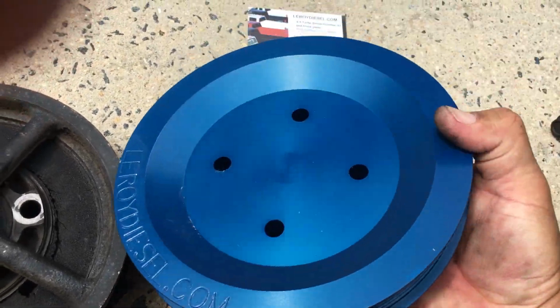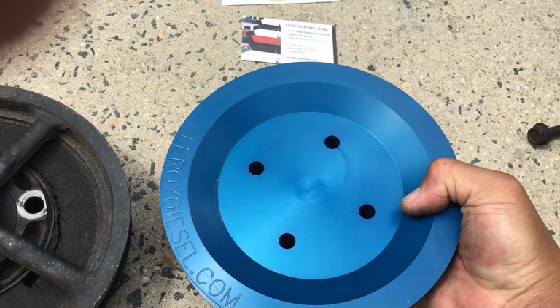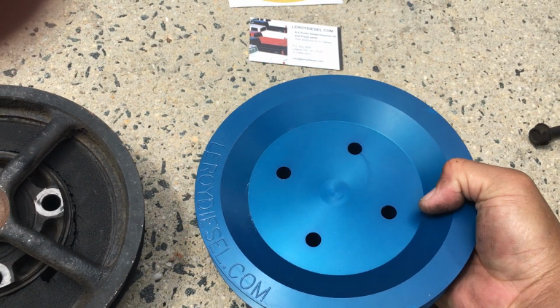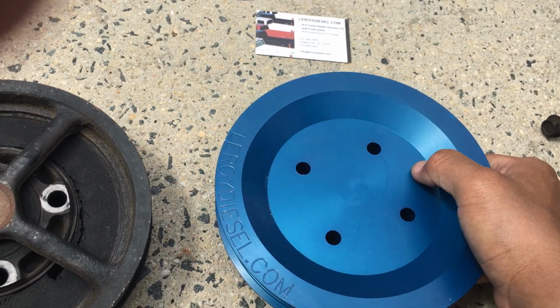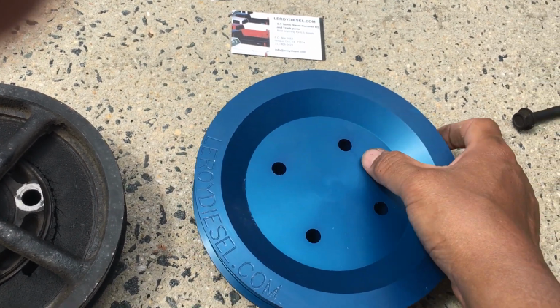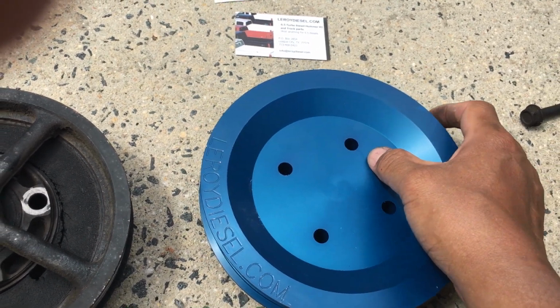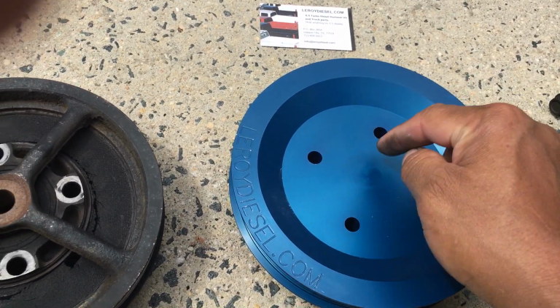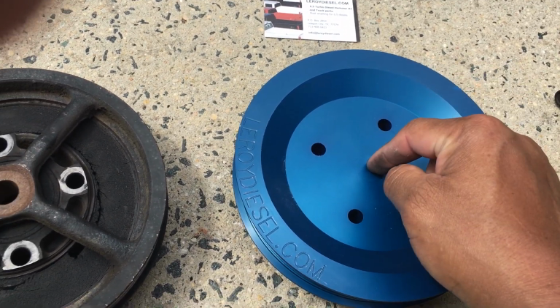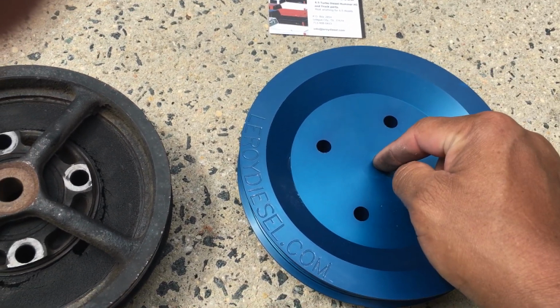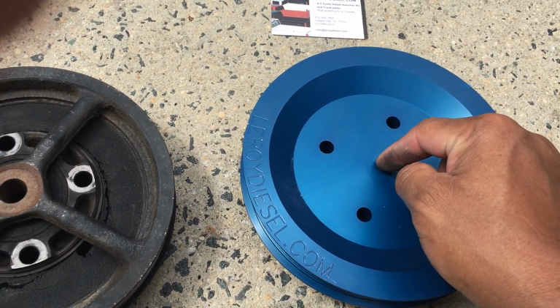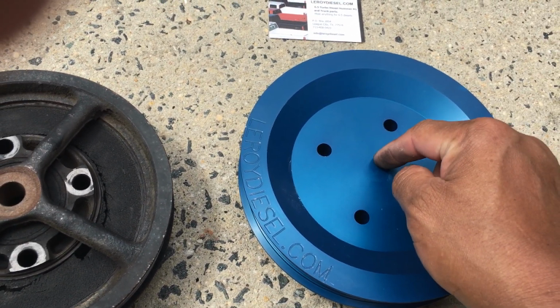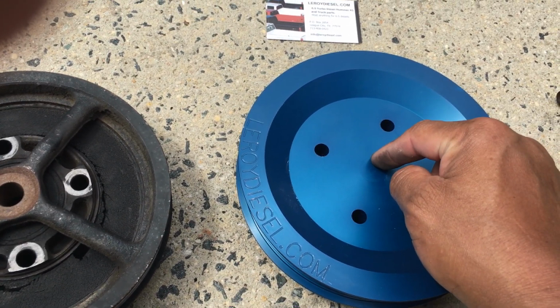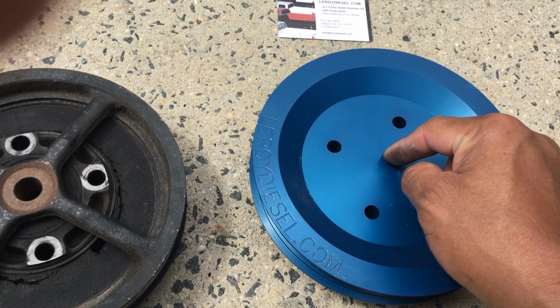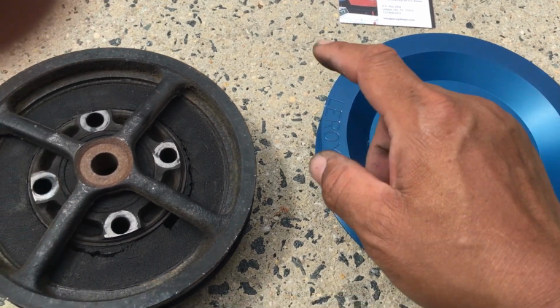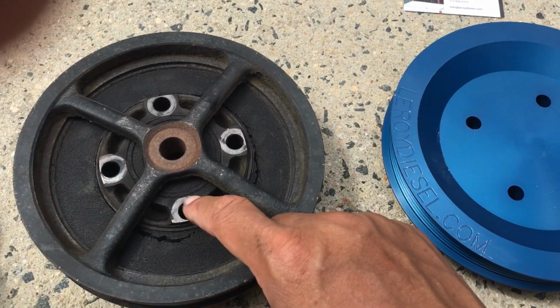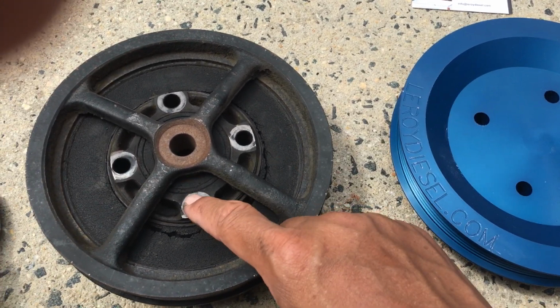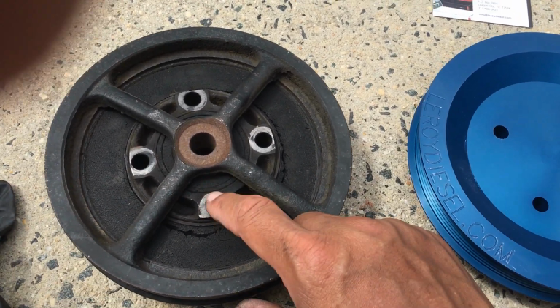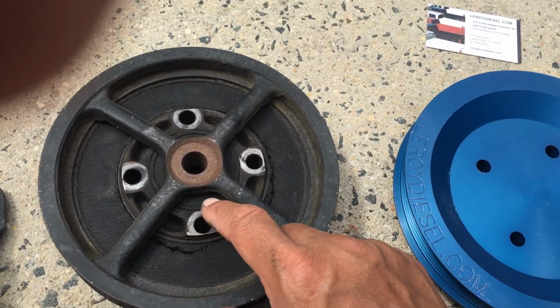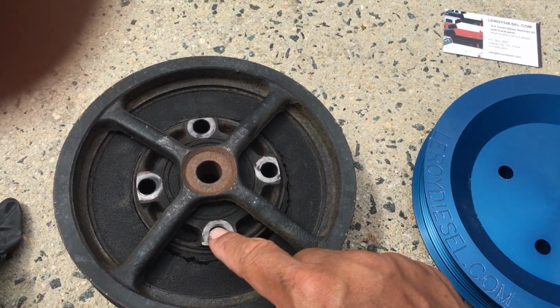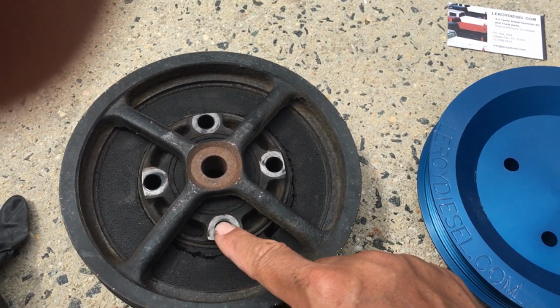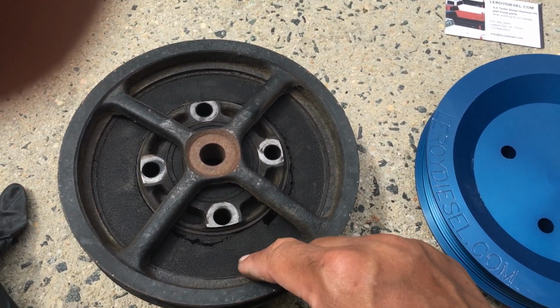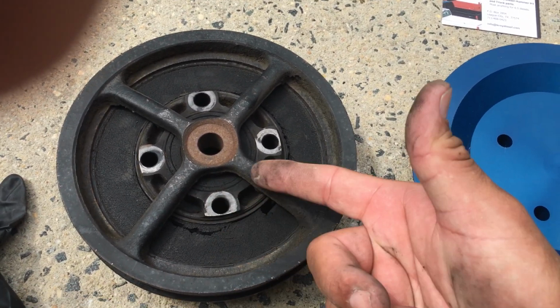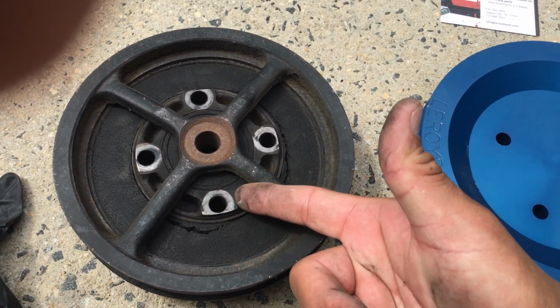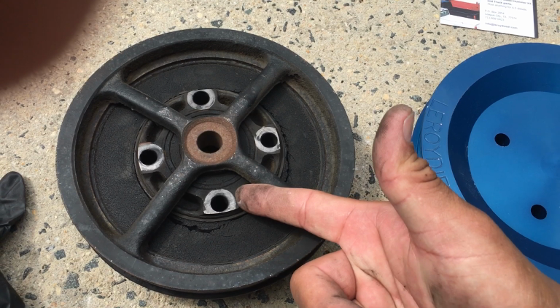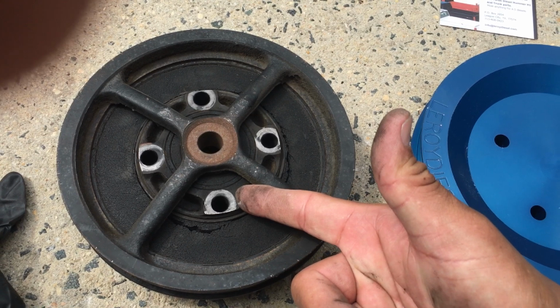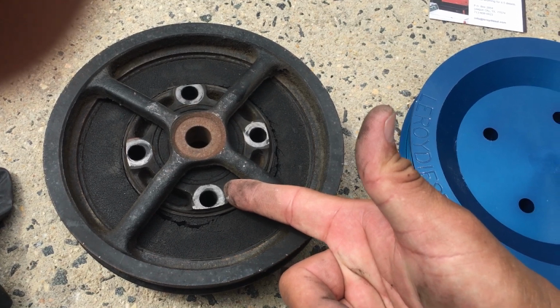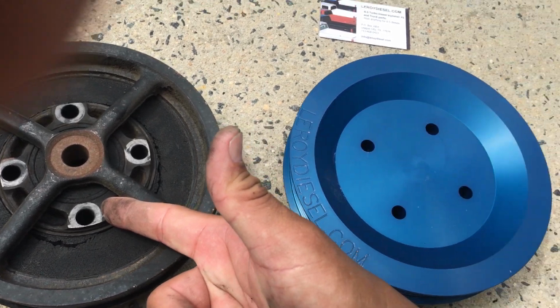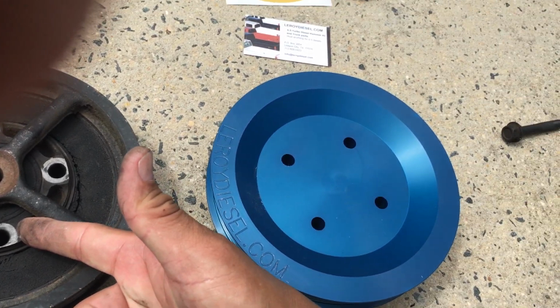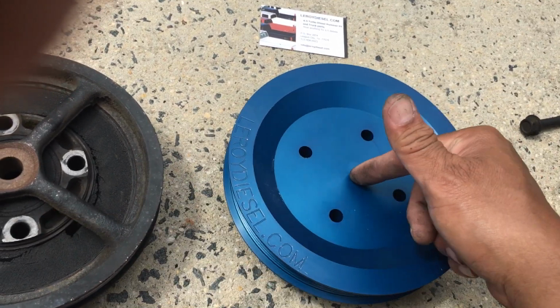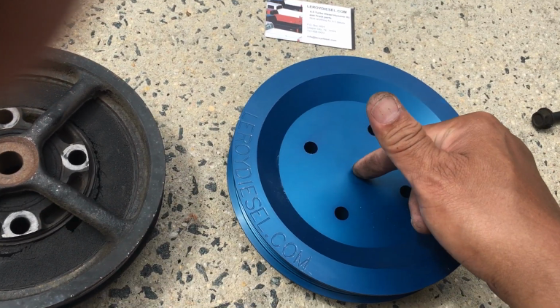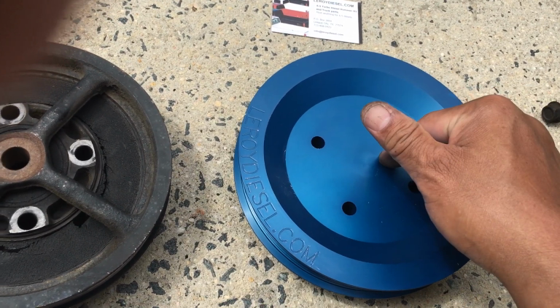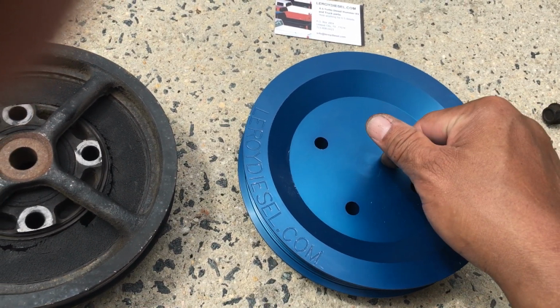Once you put this in, you don't have to worry about it anymore. It costs about $178 shipped, while these cost about $80, $90. But like I said, this is my fourth one. You buy one of these, you put it on, that's it.